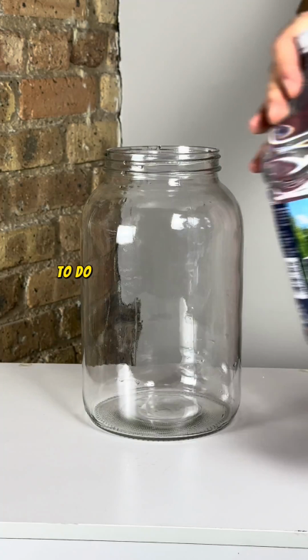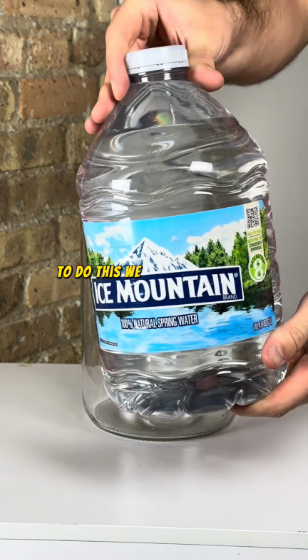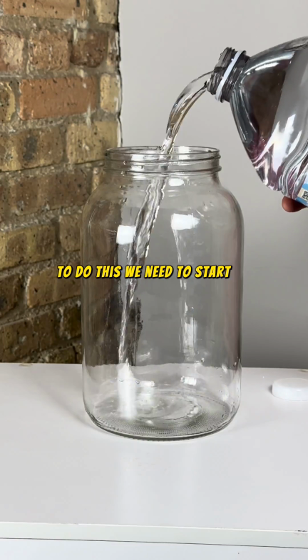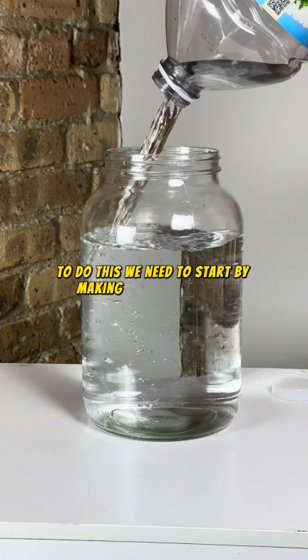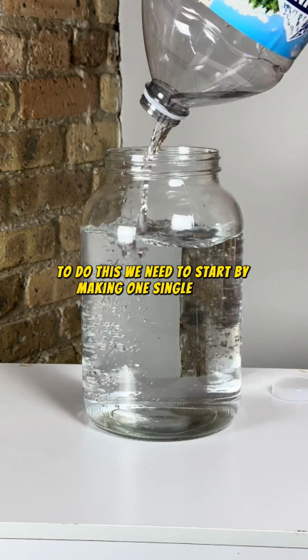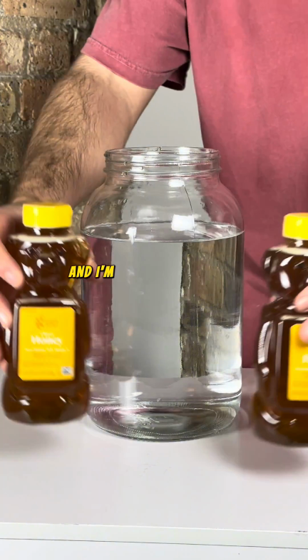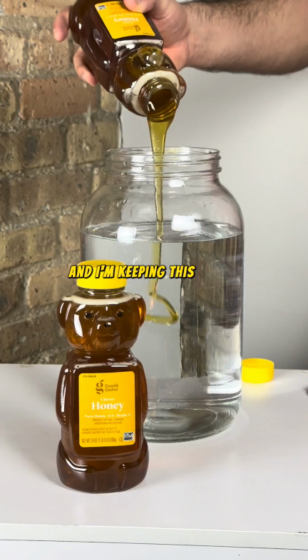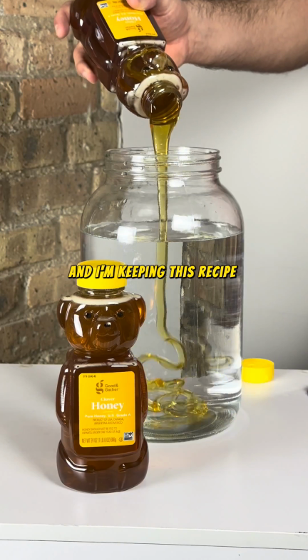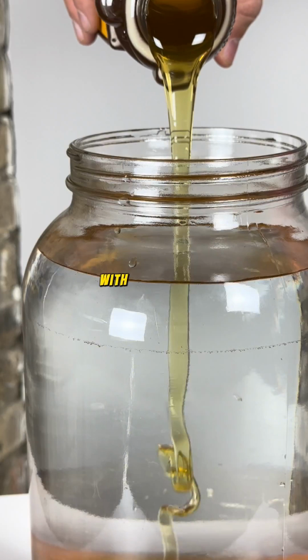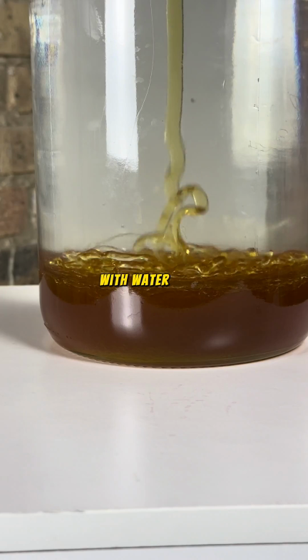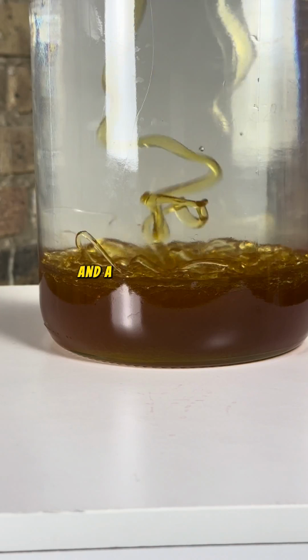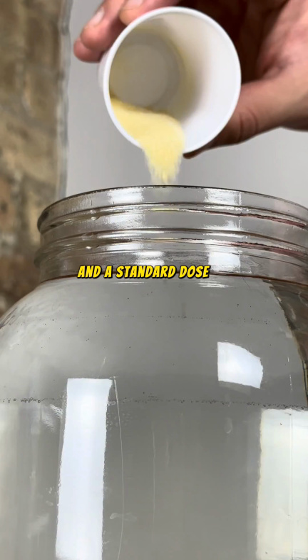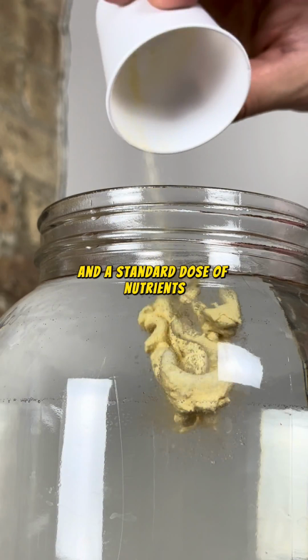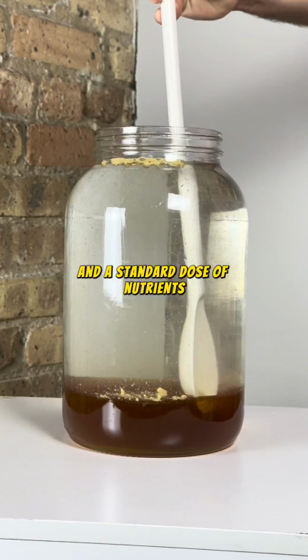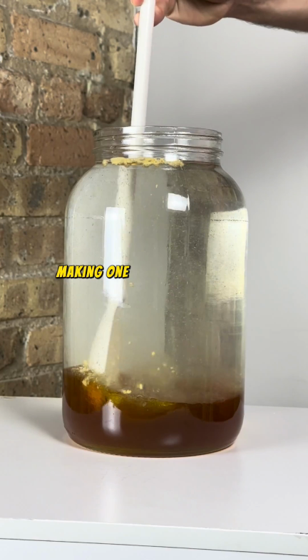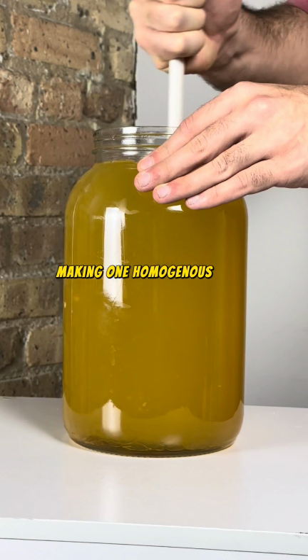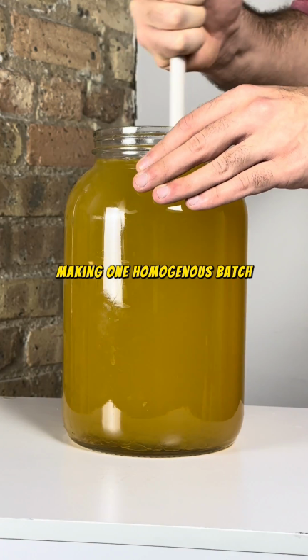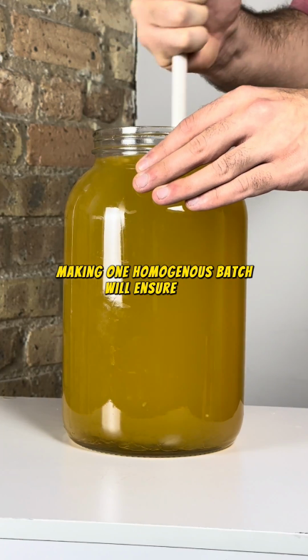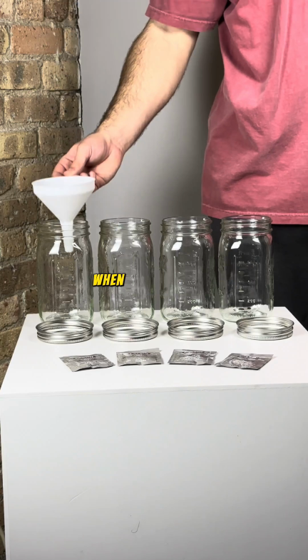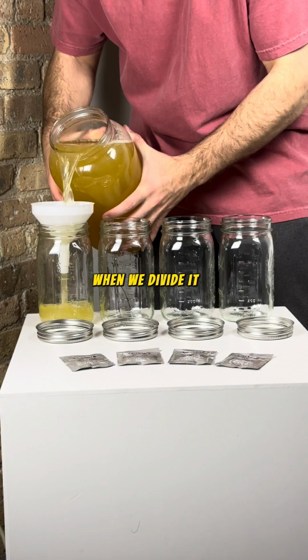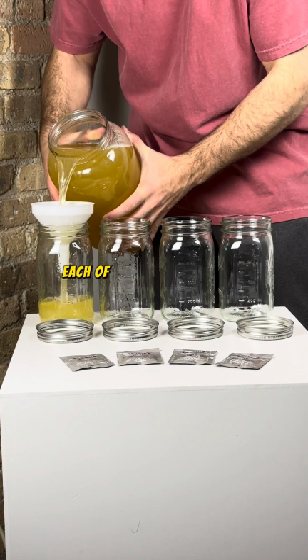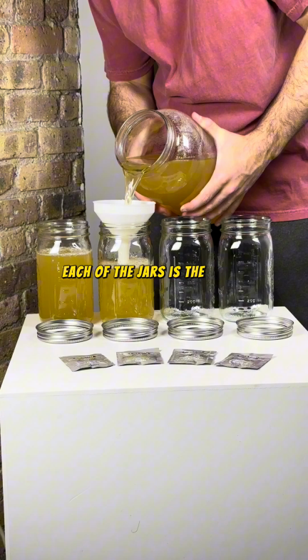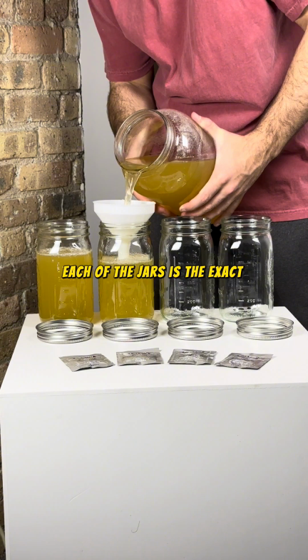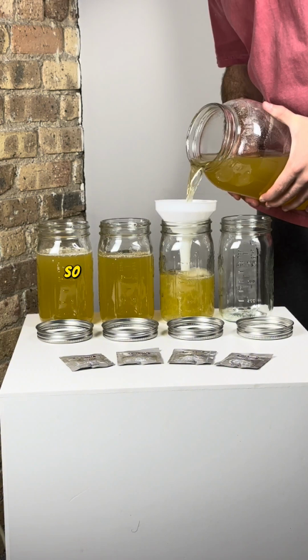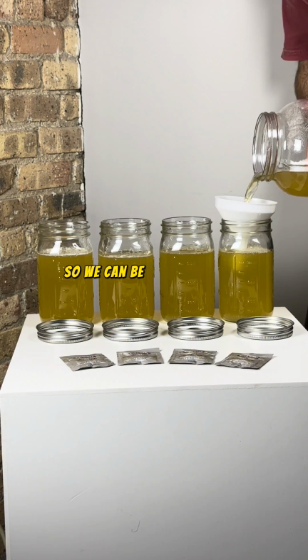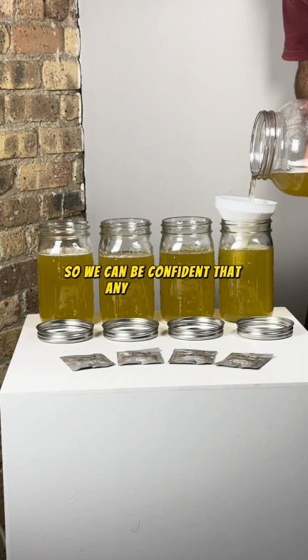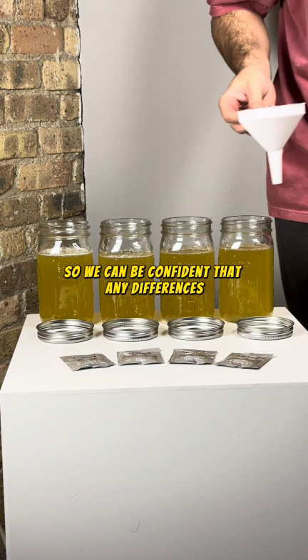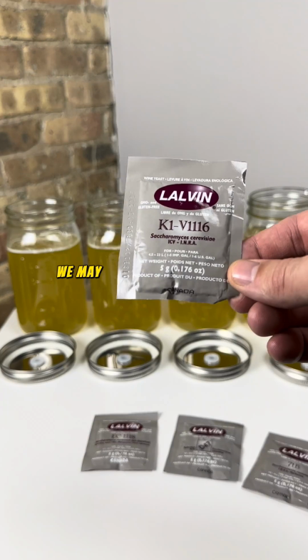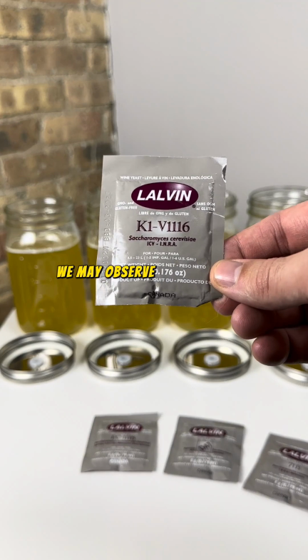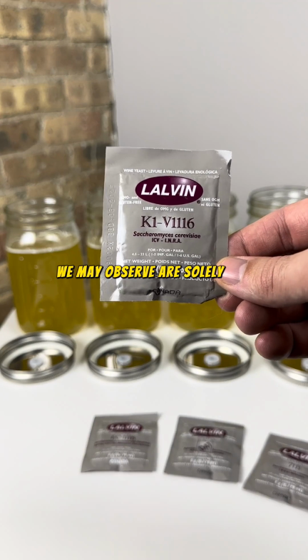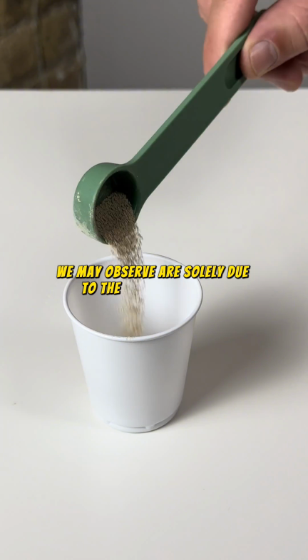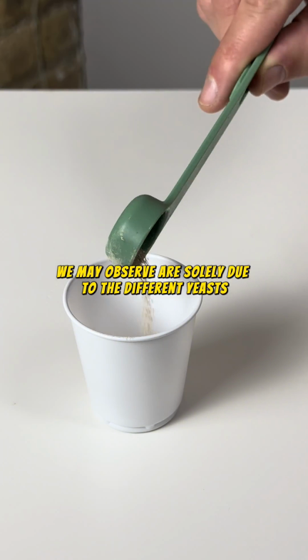To do this, we need to start by making one single batch, and I'm keeping this recipe simple with water, honey, and a standard dose of nutrients. Making one homogenous batch will ensure that when we divide it up, each of the jars is the exact same, so we can be confident that any differences we may observe are solely due to the different yeasts.